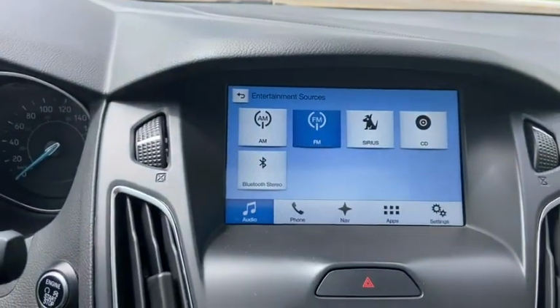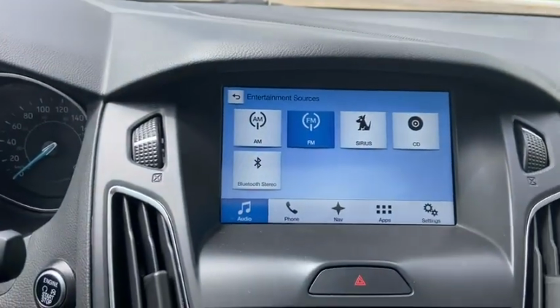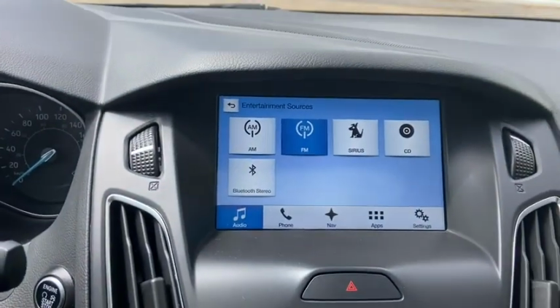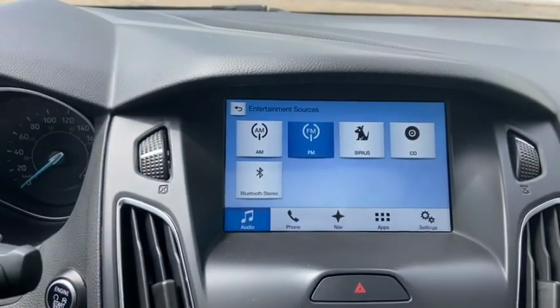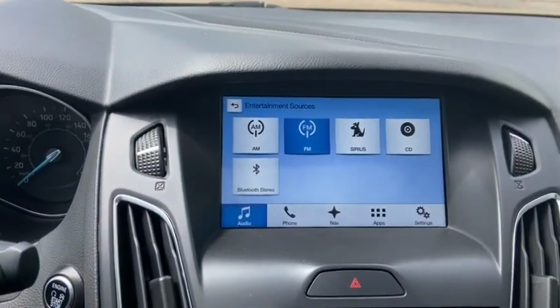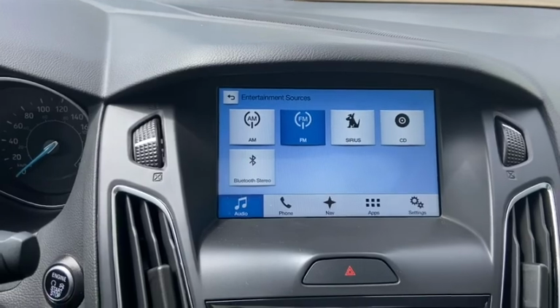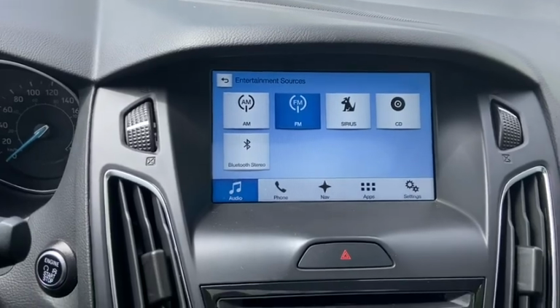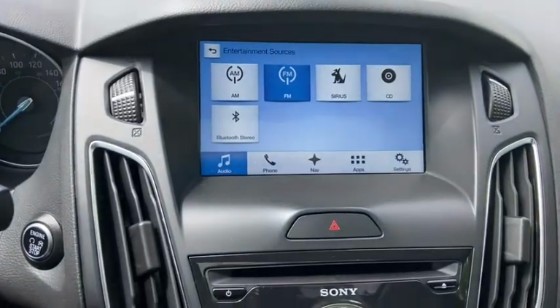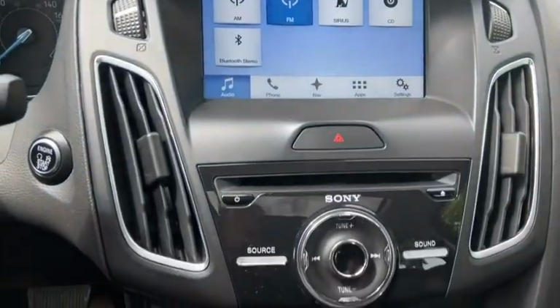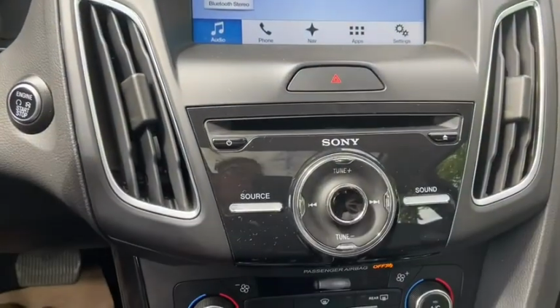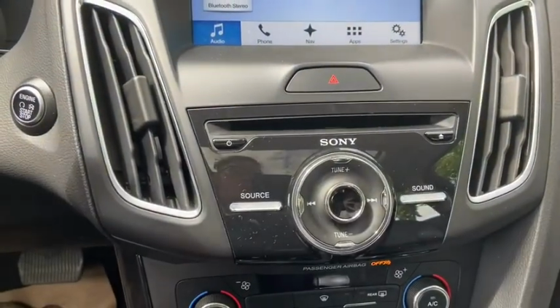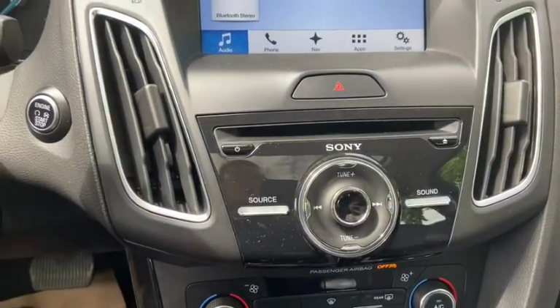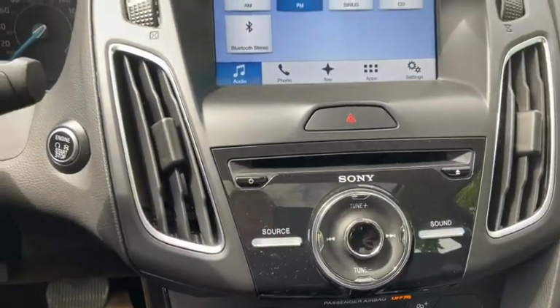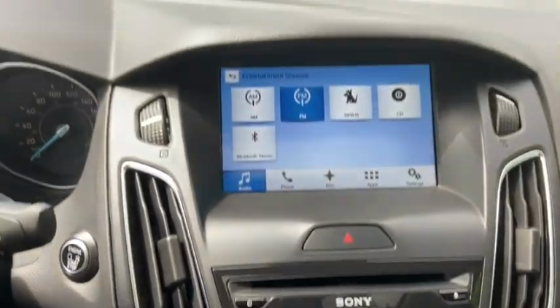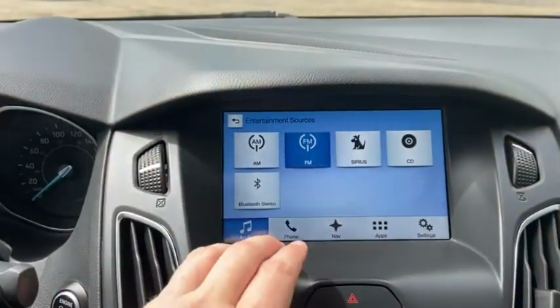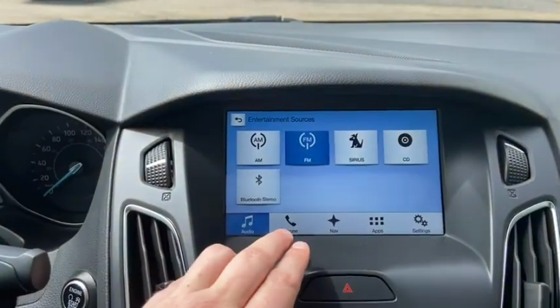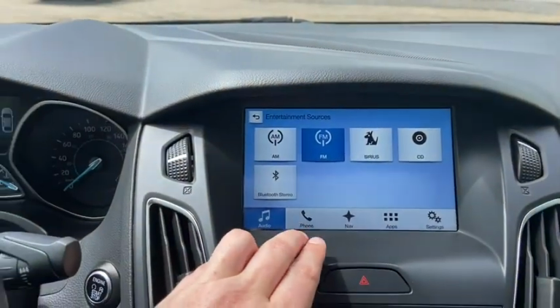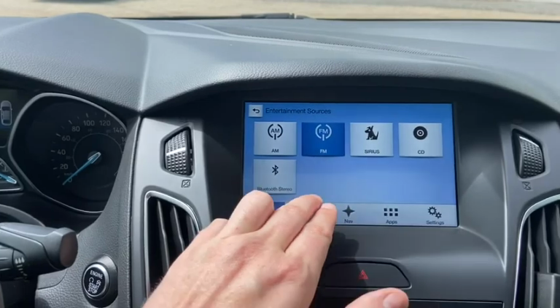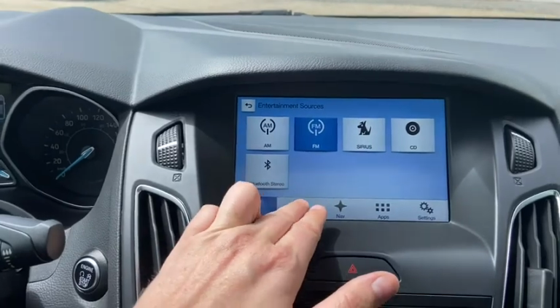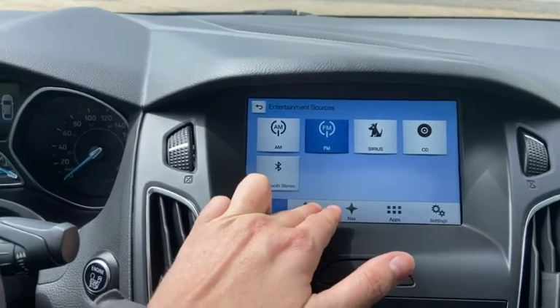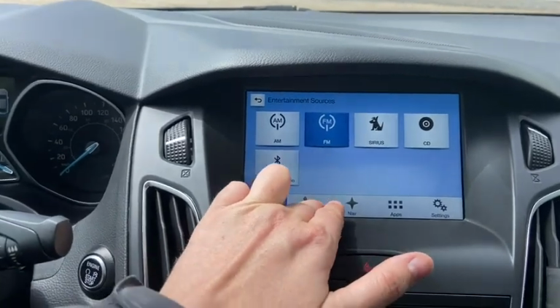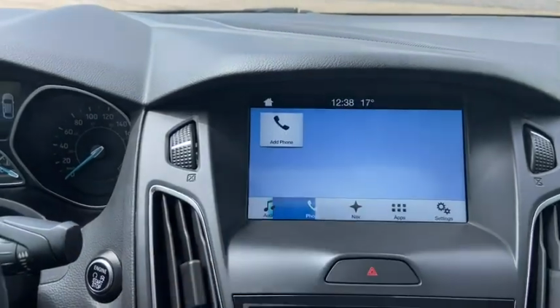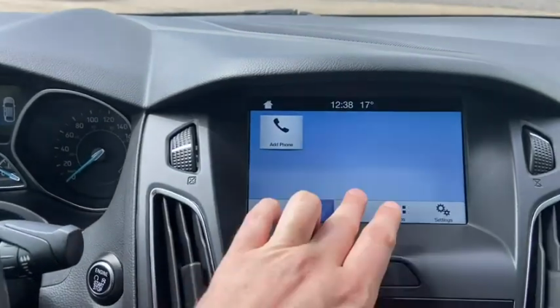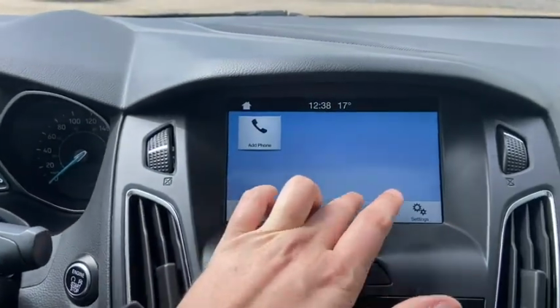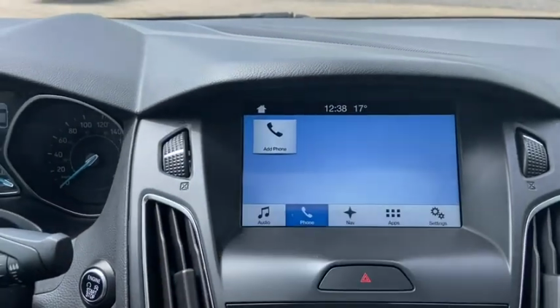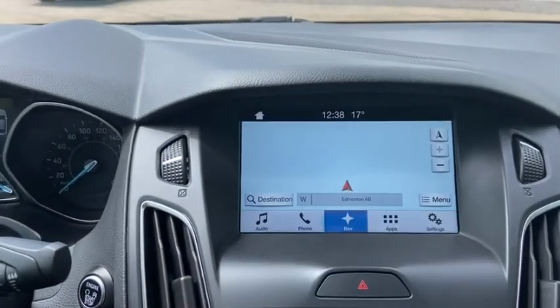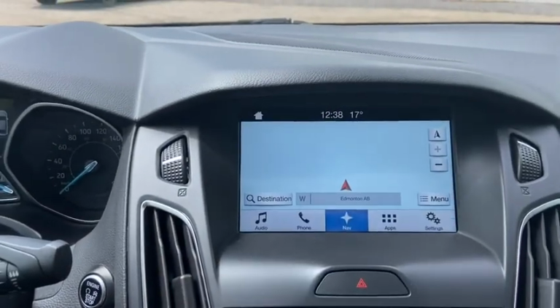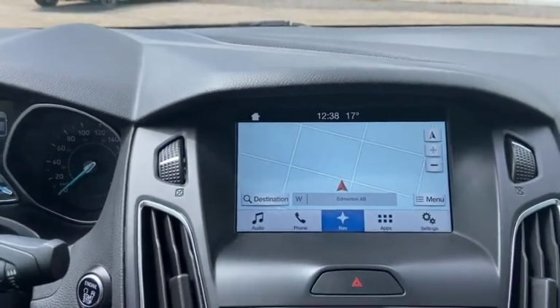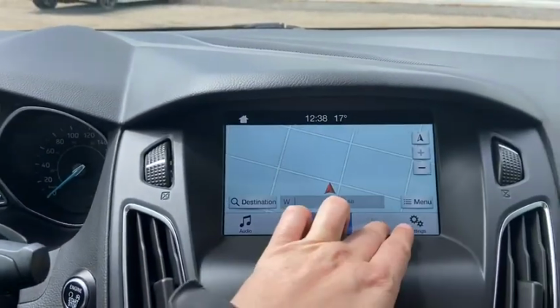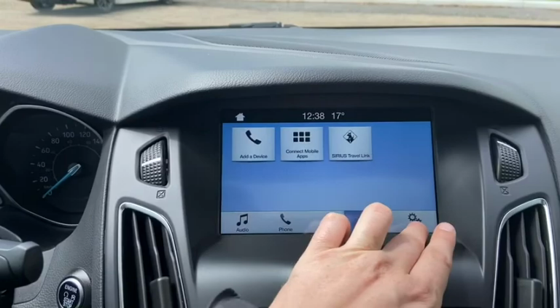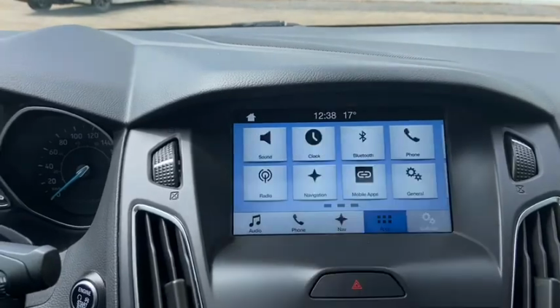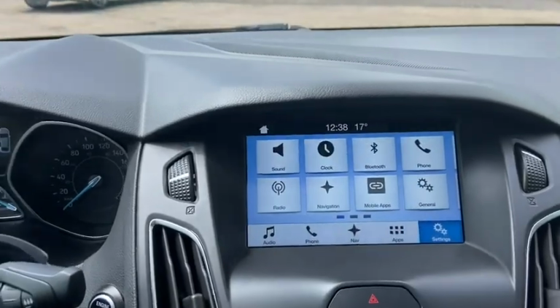There's also a CD player with USB and Bluetooth connectivity, paired with a premium Sony sound system. Other features in your SYNC 3 system include phone connectivity as well as navigation applications and settings.